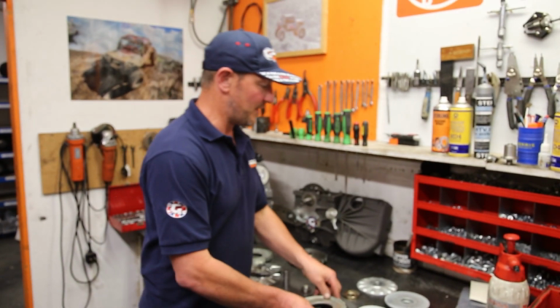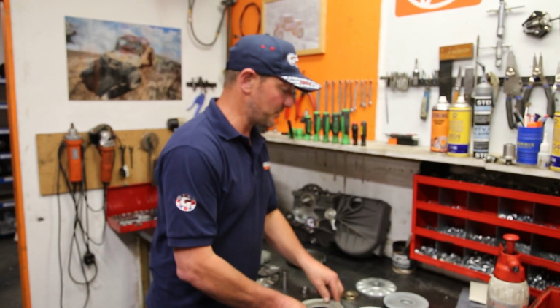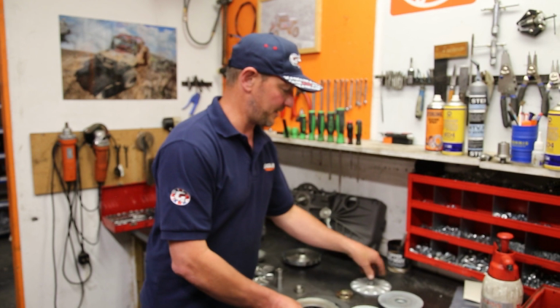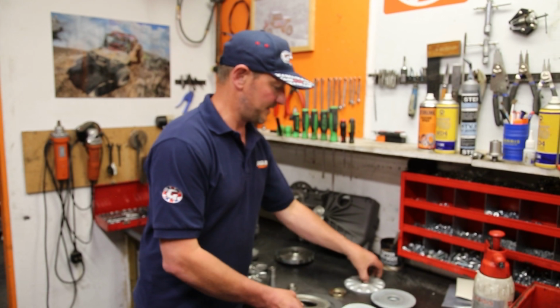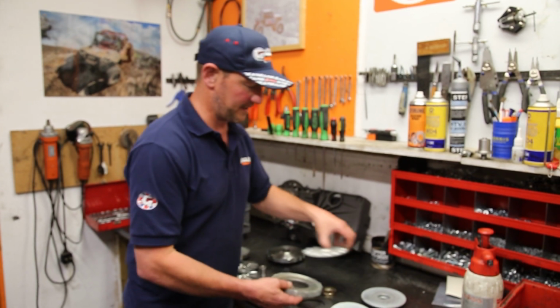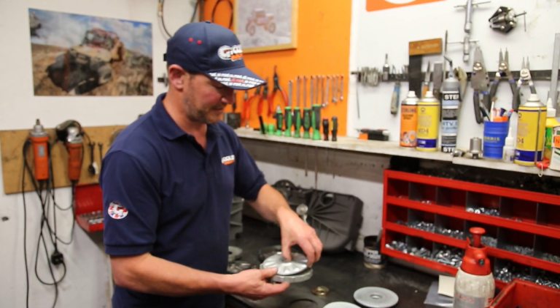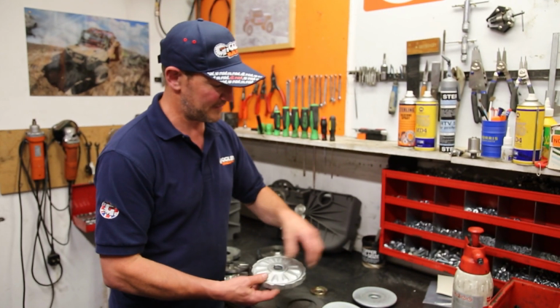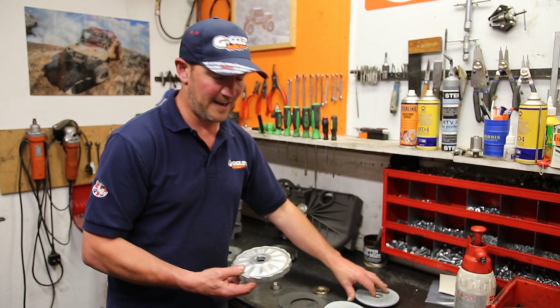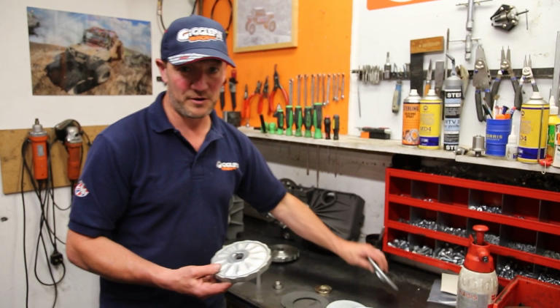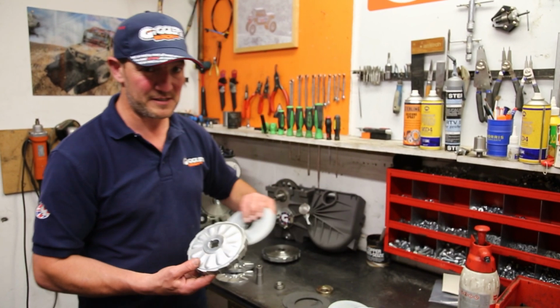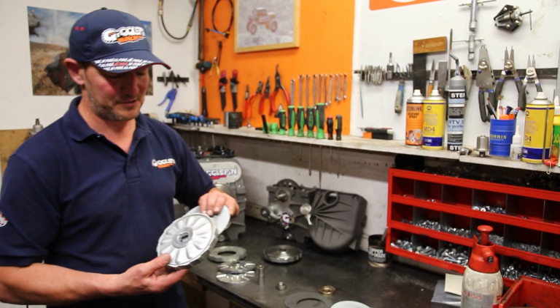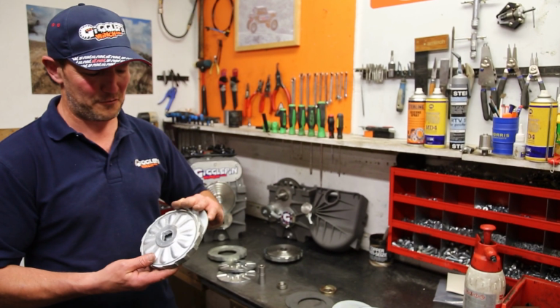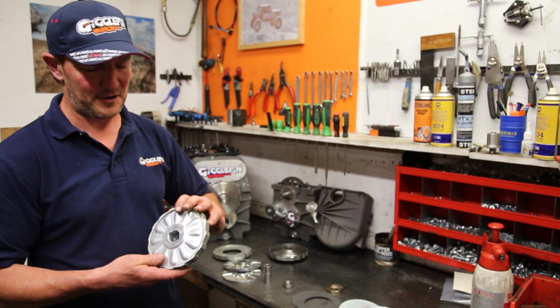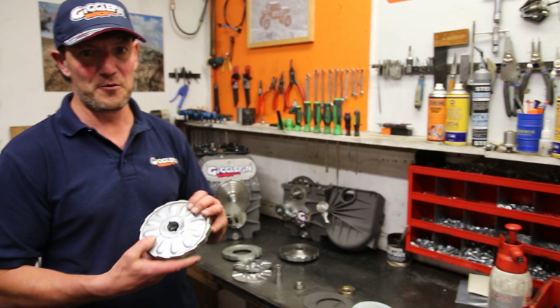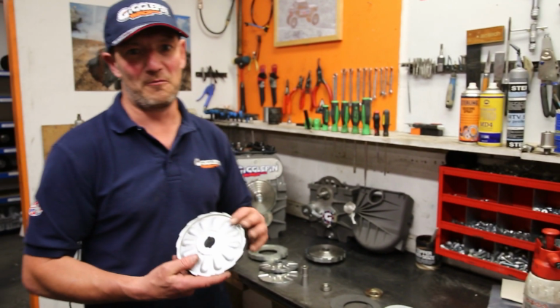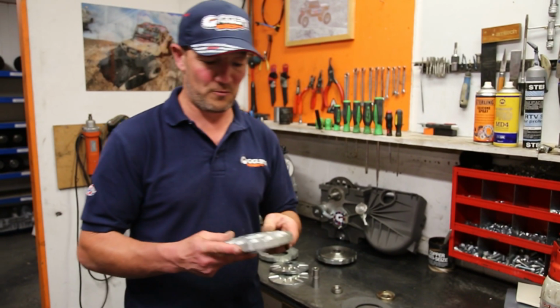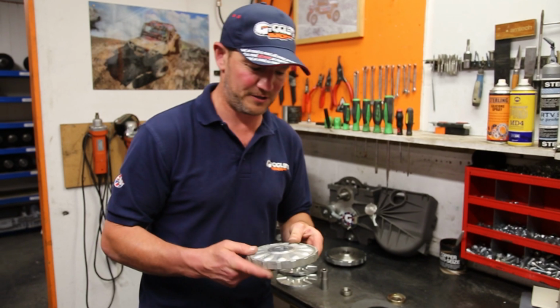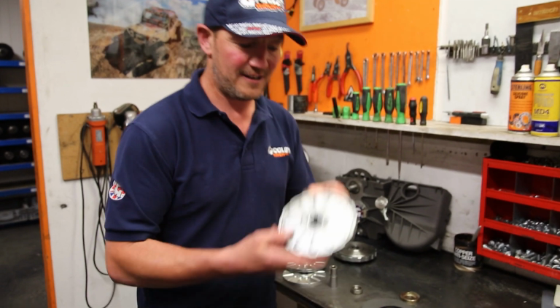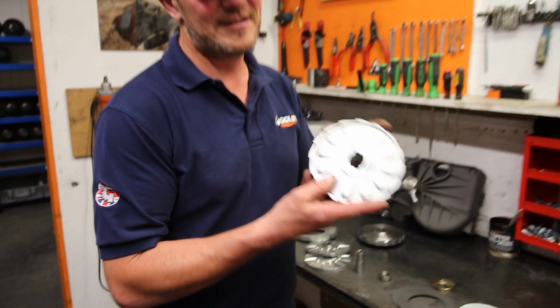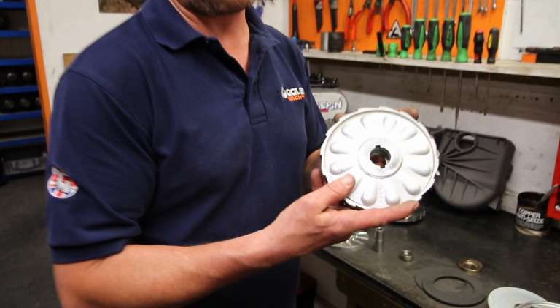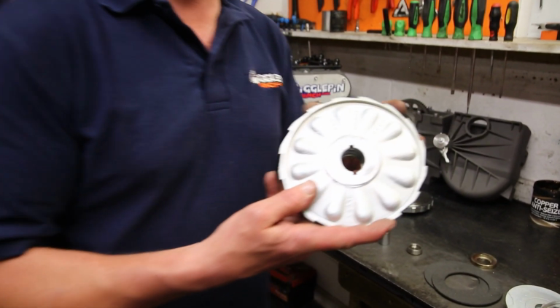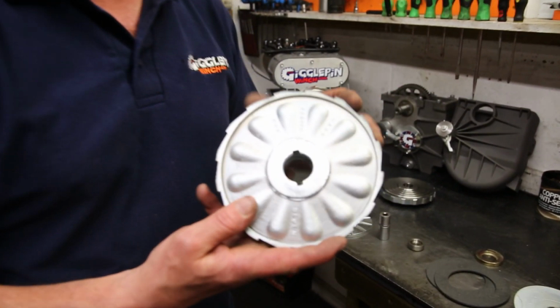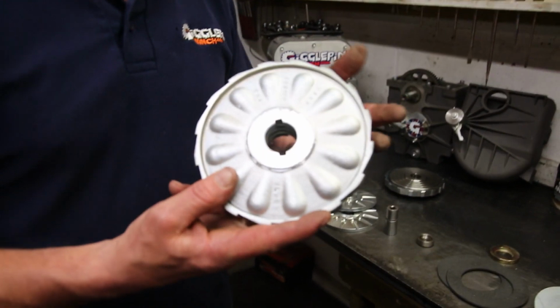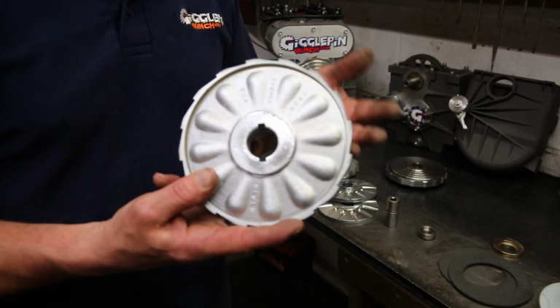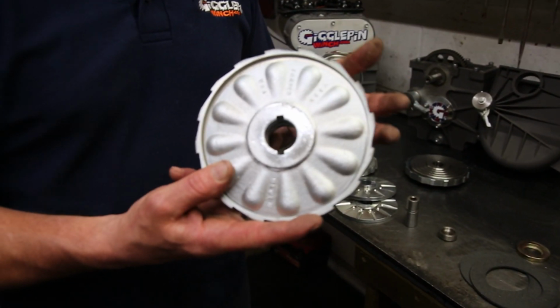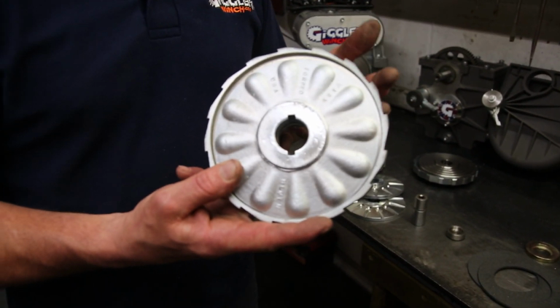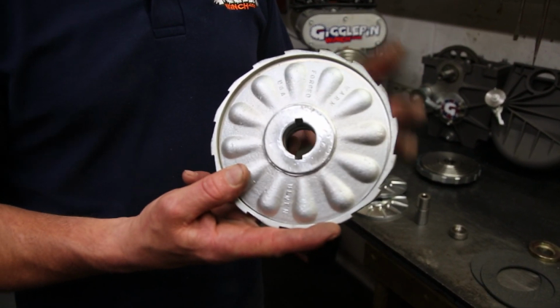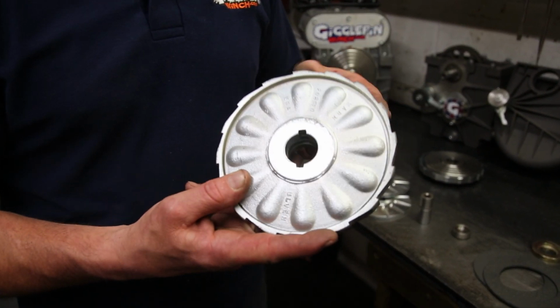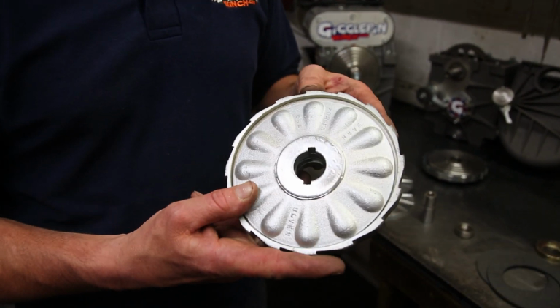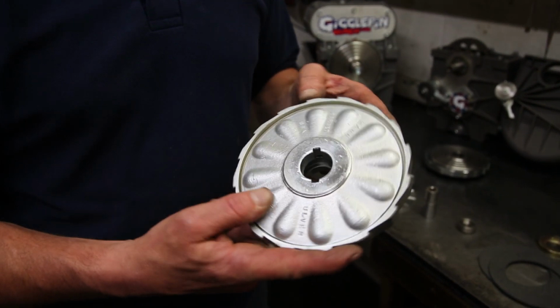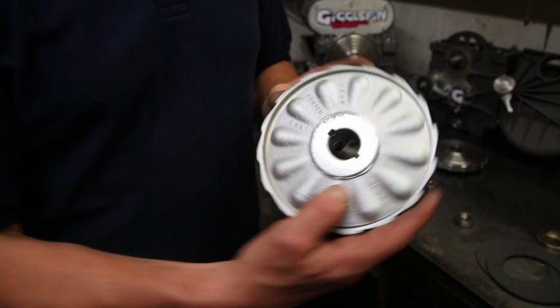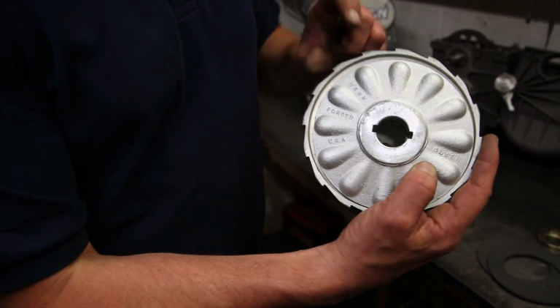They also changed the style of the housing. Now anyone who remembers the 8274-50 — and who wouldn't, what a winch — this was the brake they had, and this is basically the brake we see today on the 8274, and you gotta love it.